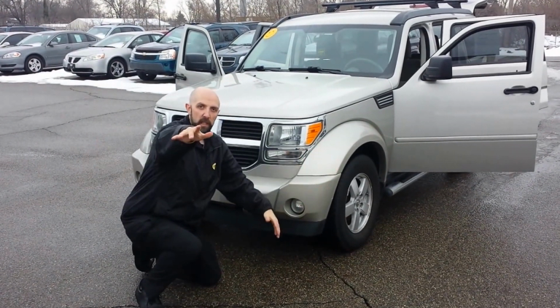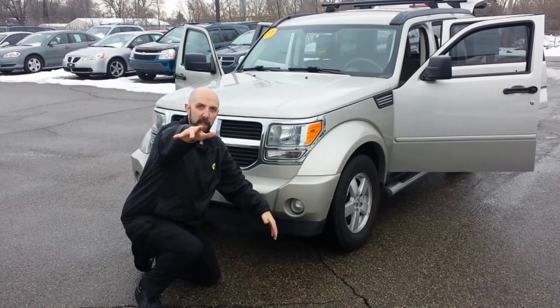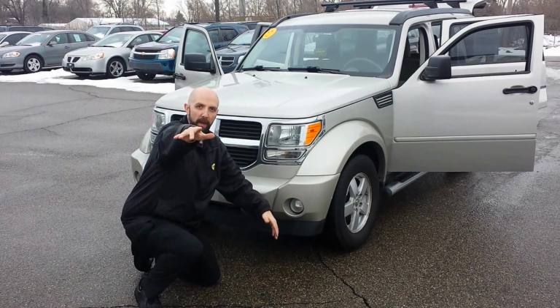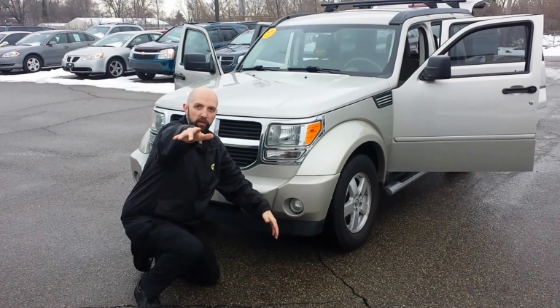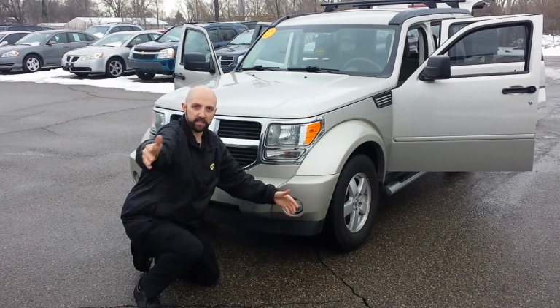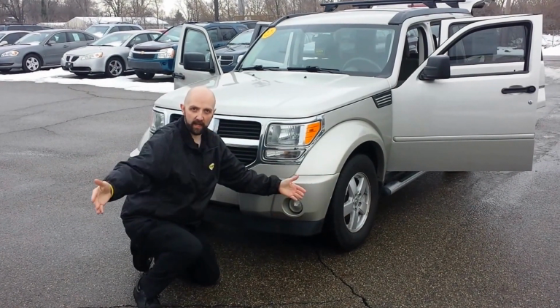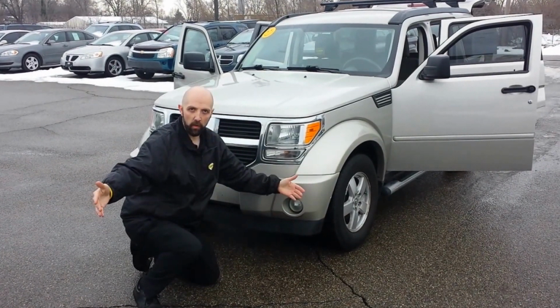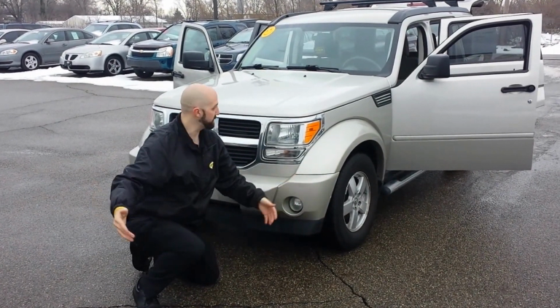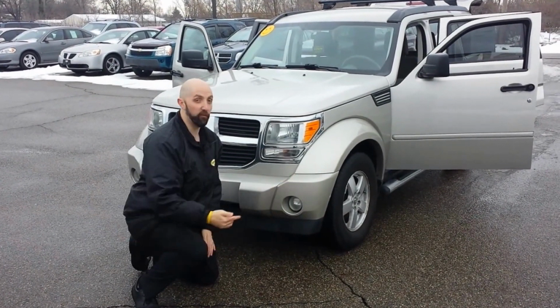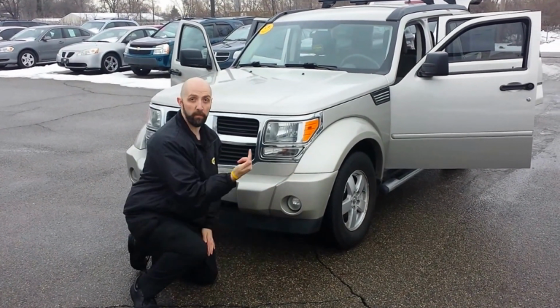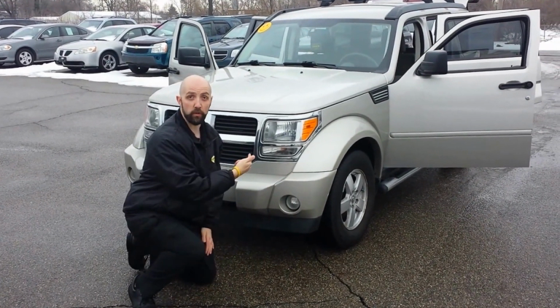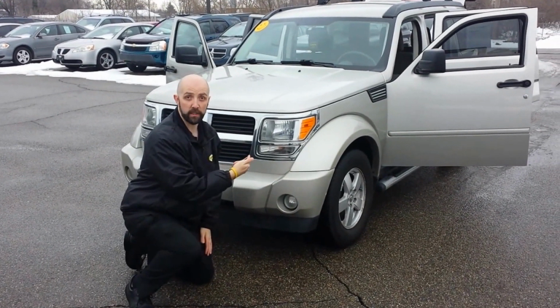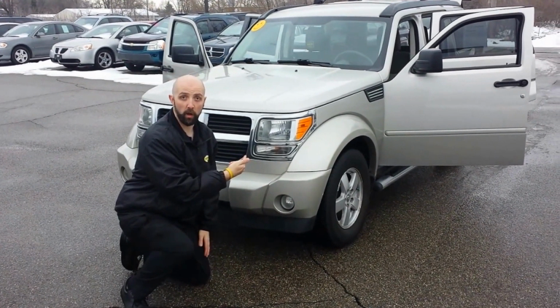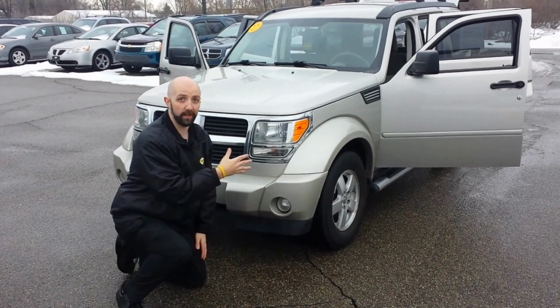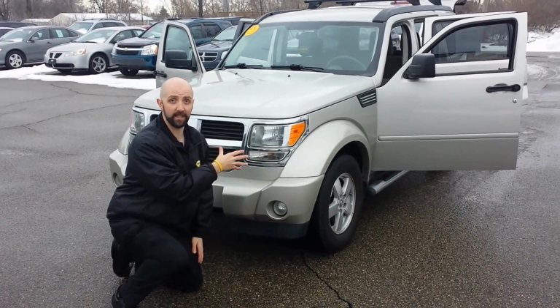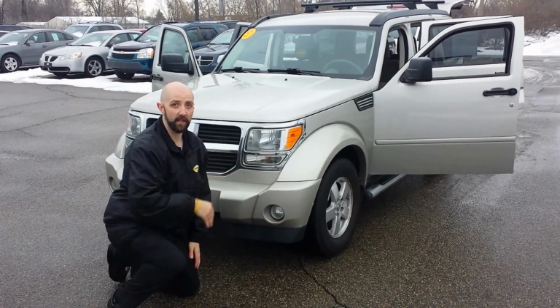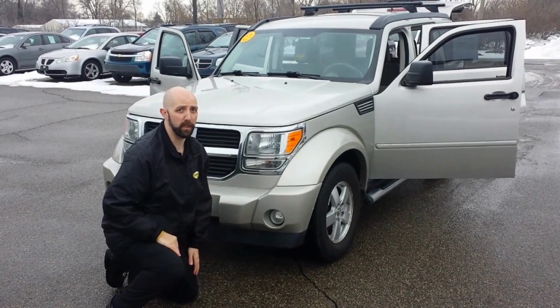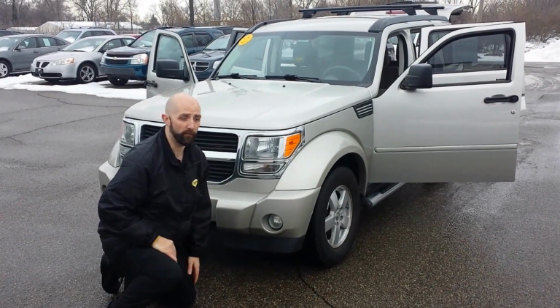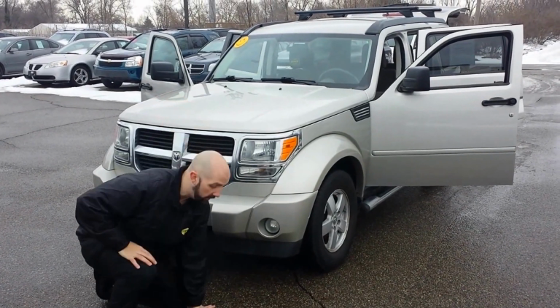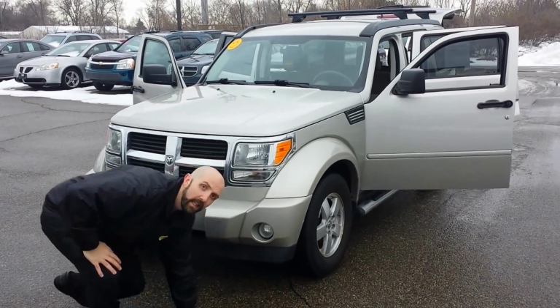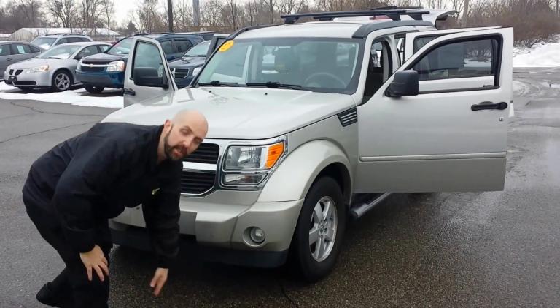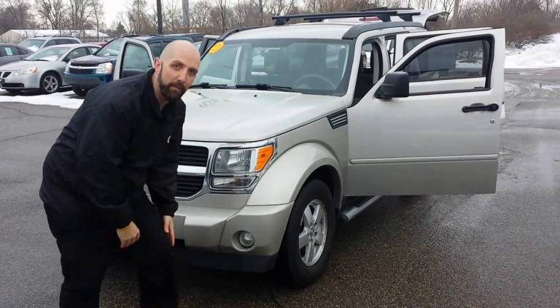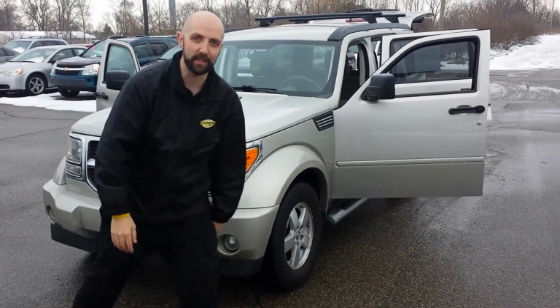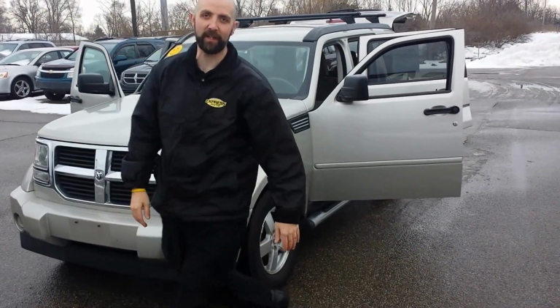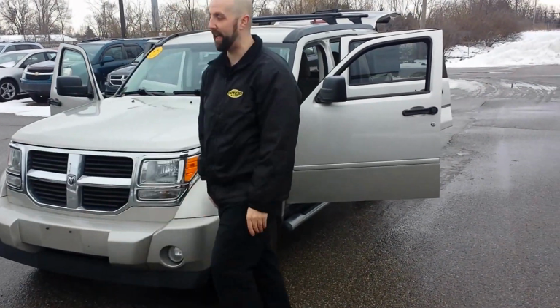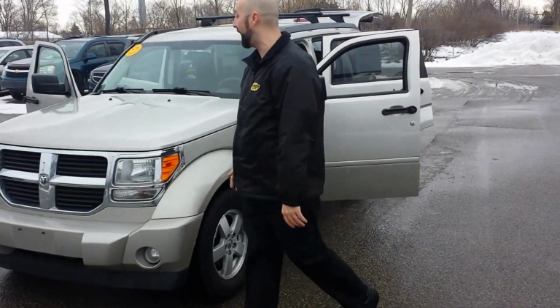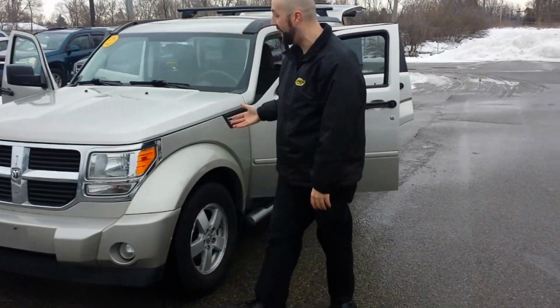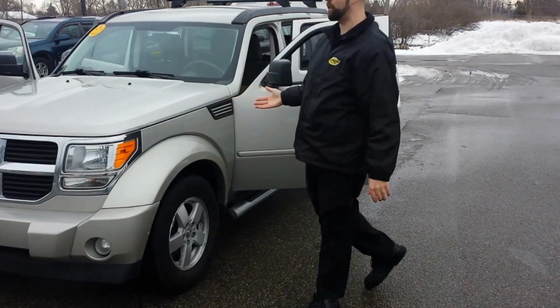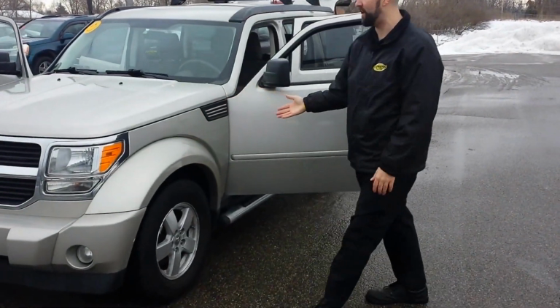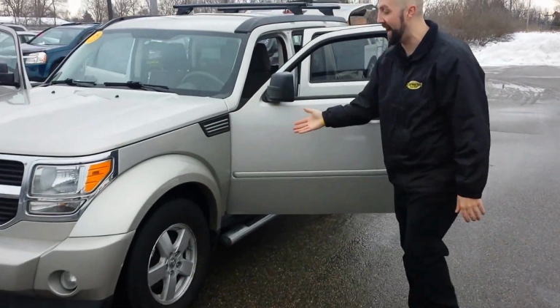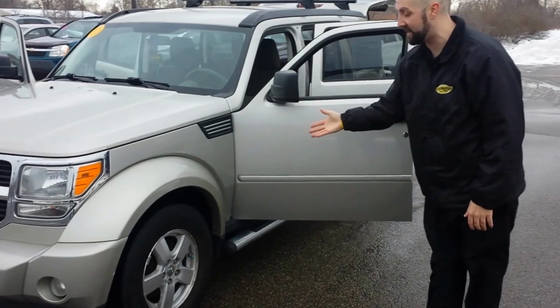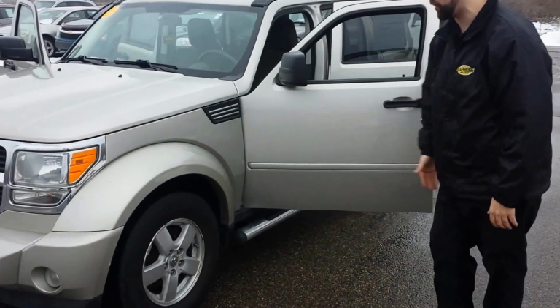Express Auto Battle Creek, this is Dano. I'm standing in front of your brand new Nitro. Look at this thing, it's beautiful. Let me show you about this pretty girl we got right here — this 2009 Dodge Nitro.